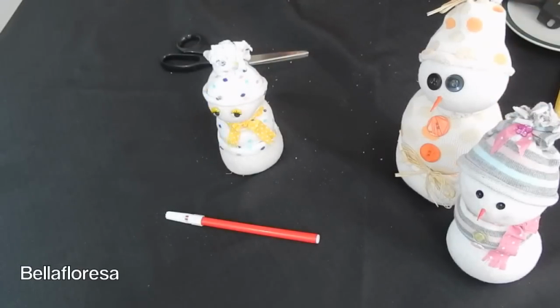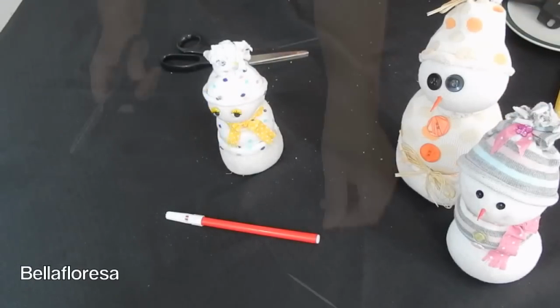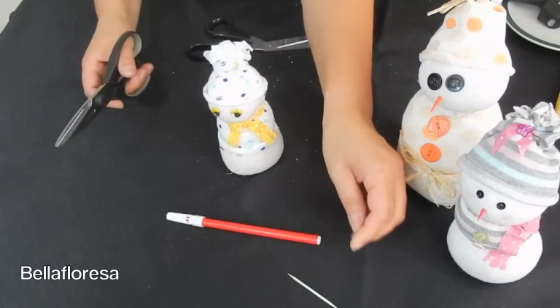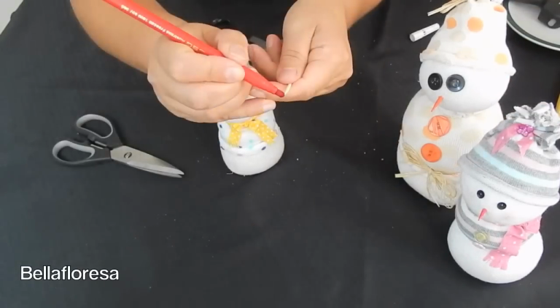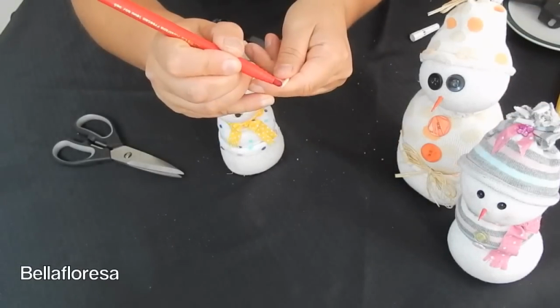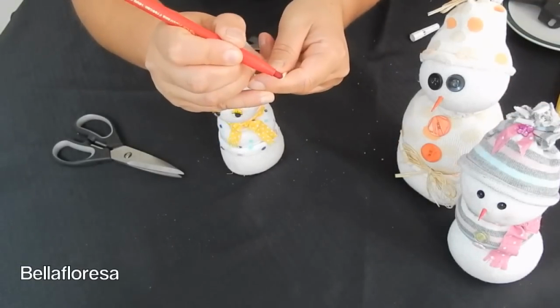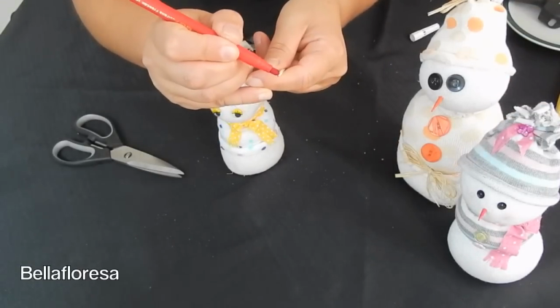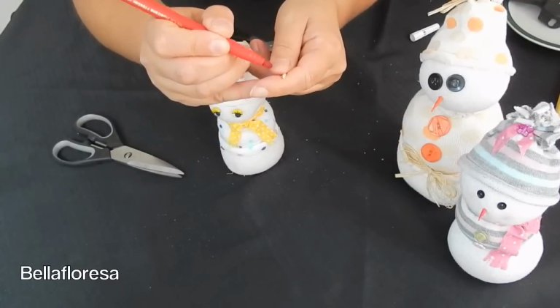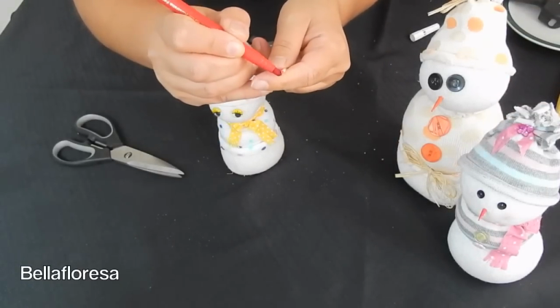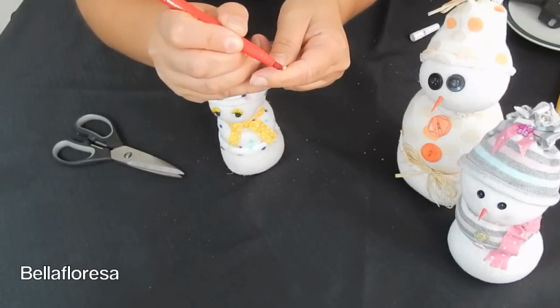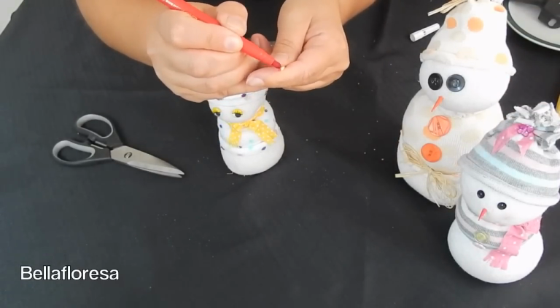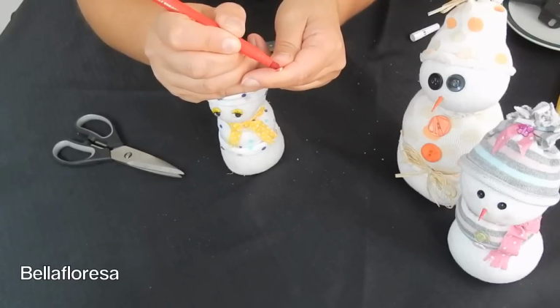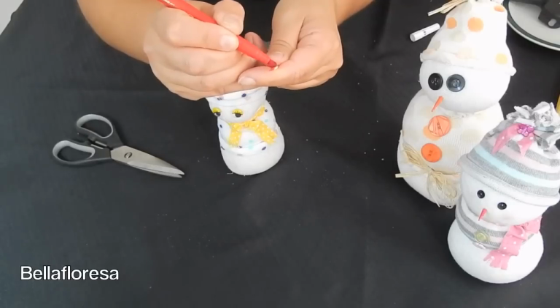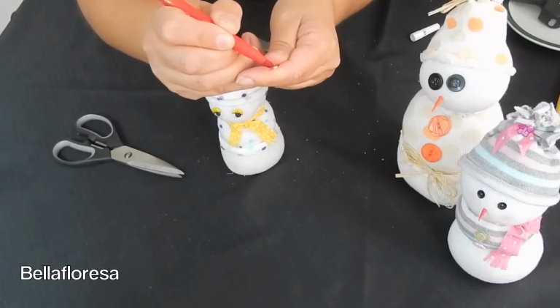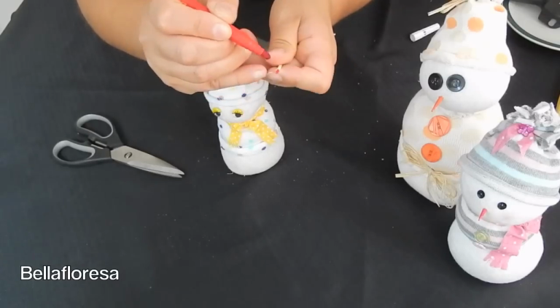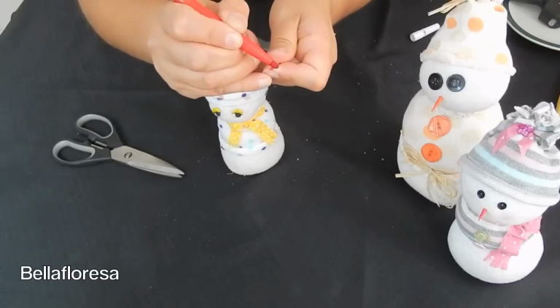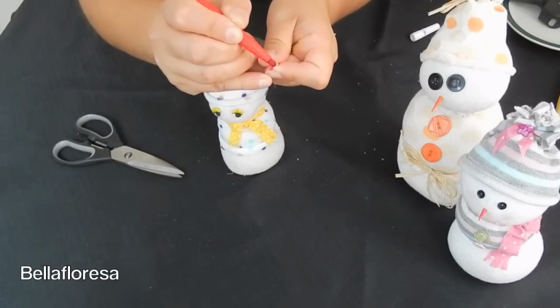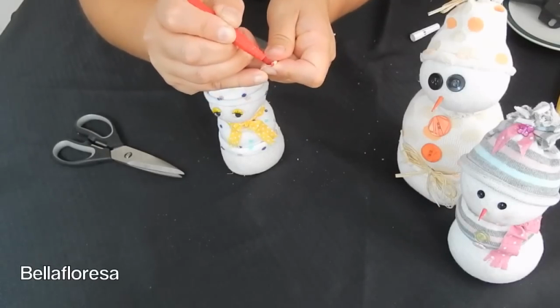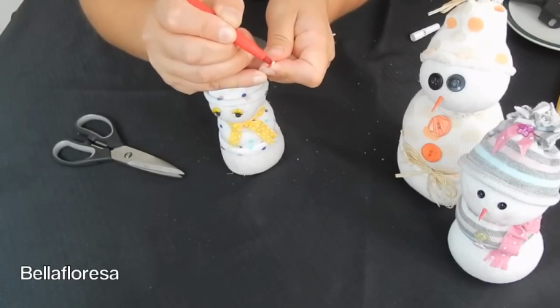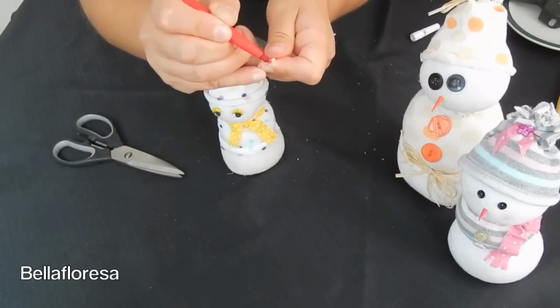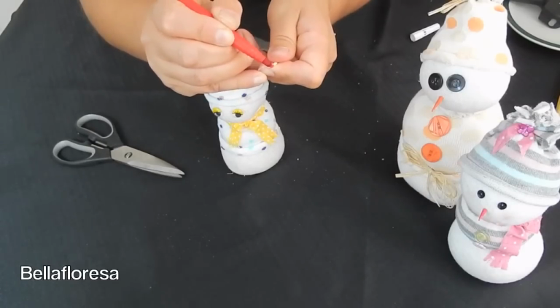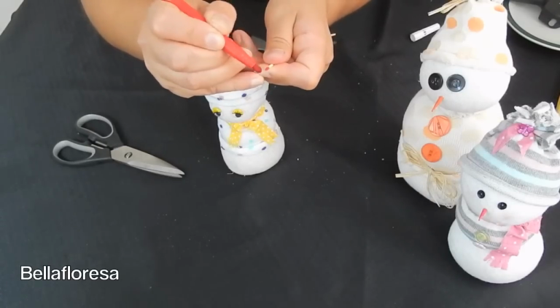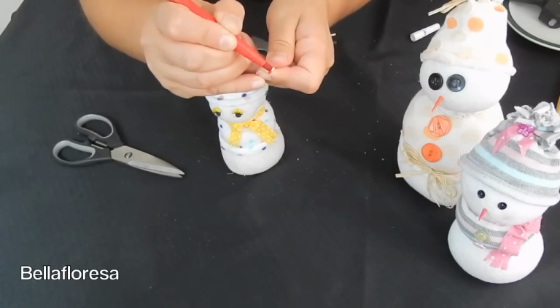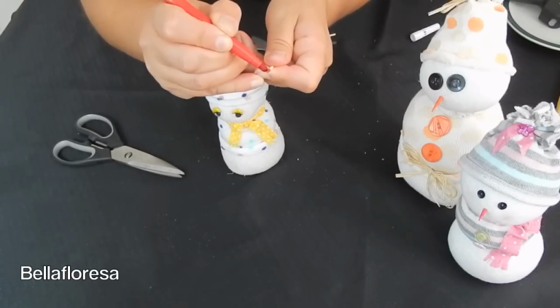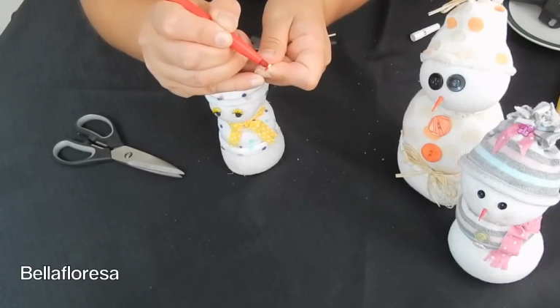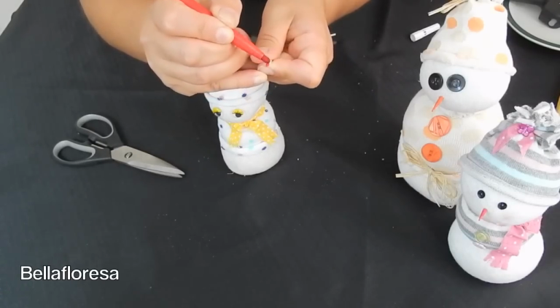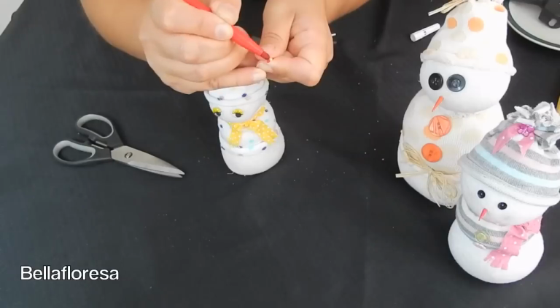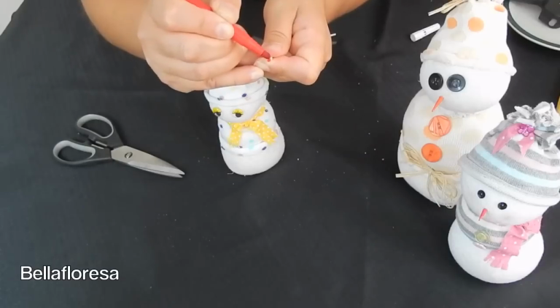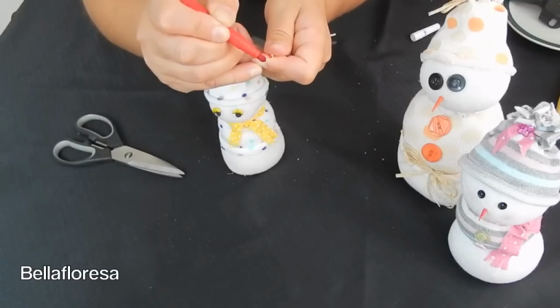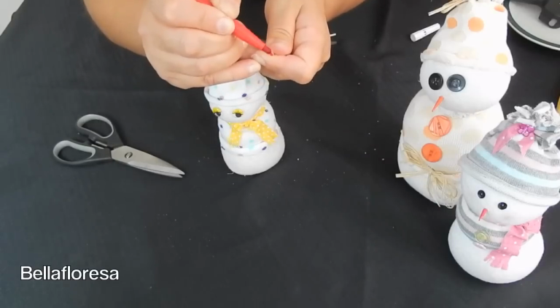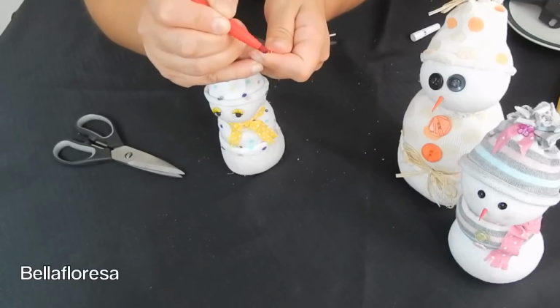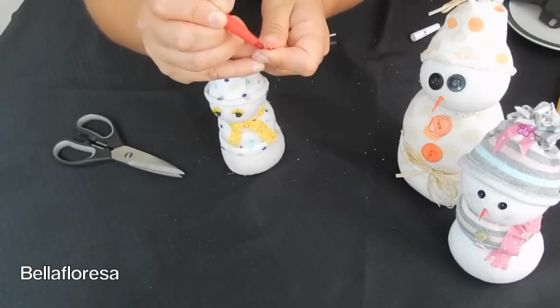Now for the makeshift carrot nose. We forgot to show this at the beginning of the video, but for the nose you will need a toothpick and a red or orange texture. Cut the toothpick a little less than halfway and colour it using the texture. Using the hot glue gun, stick the nose onto the snowman.